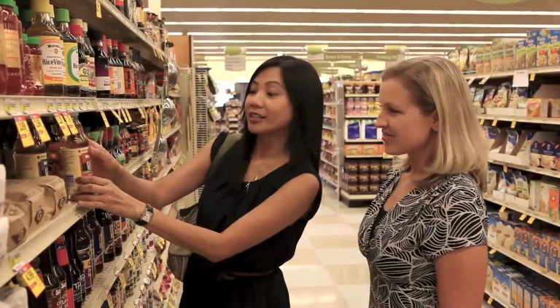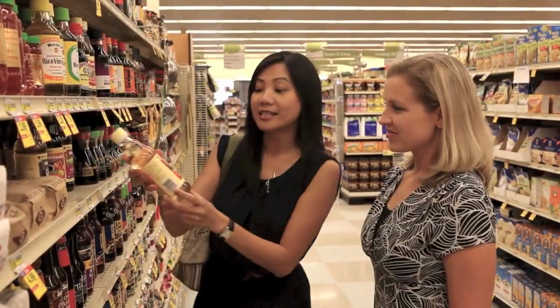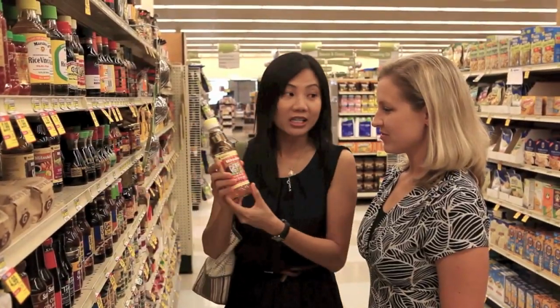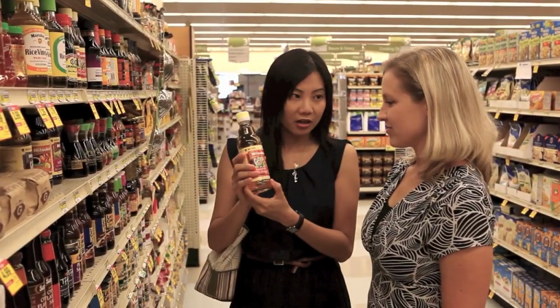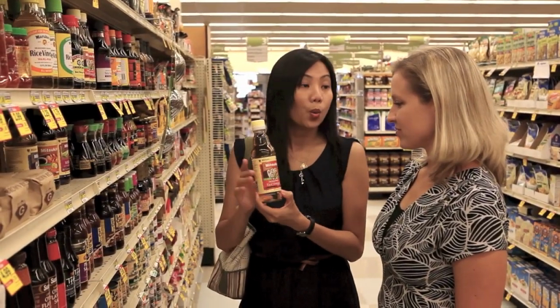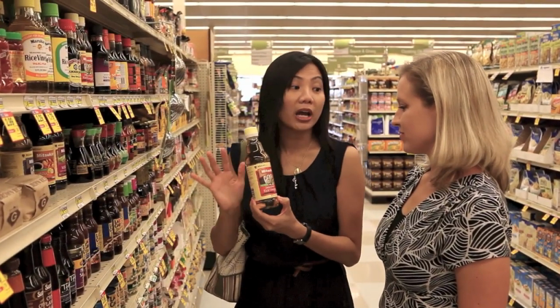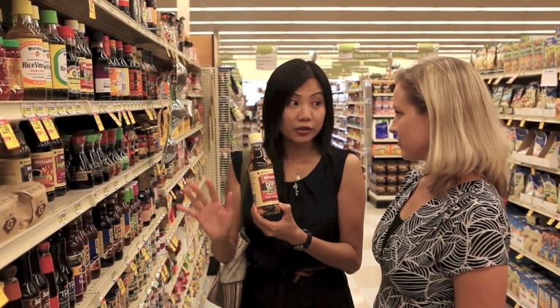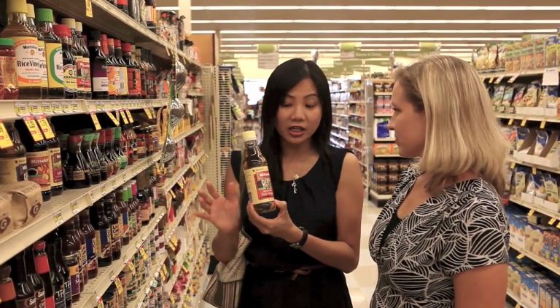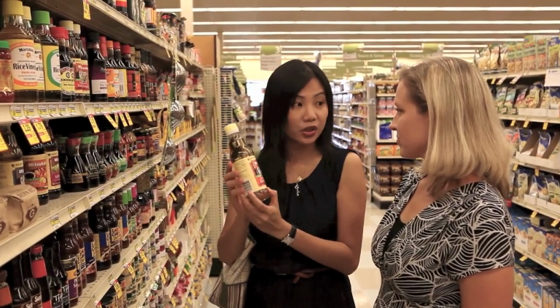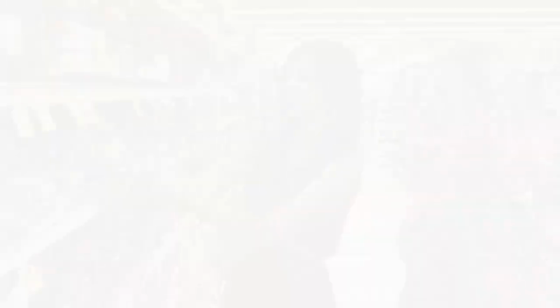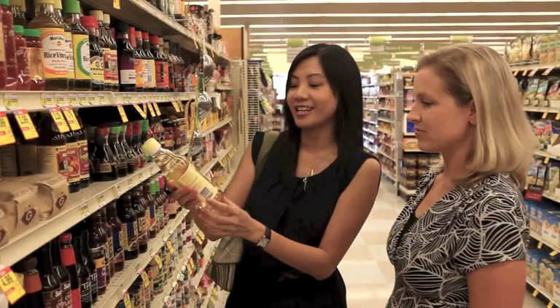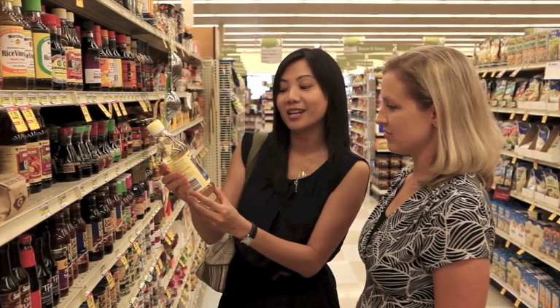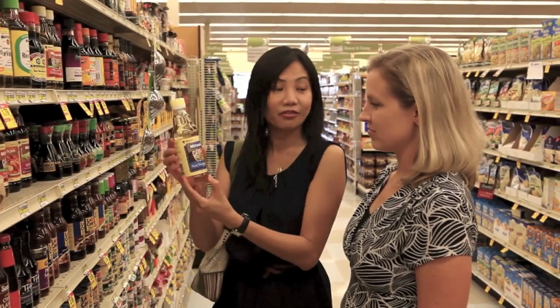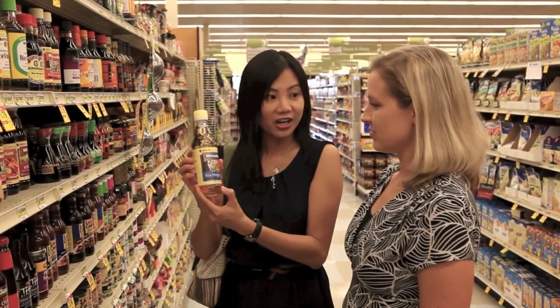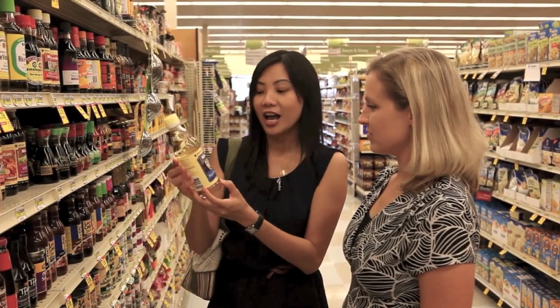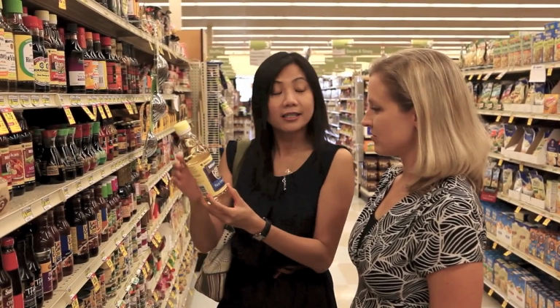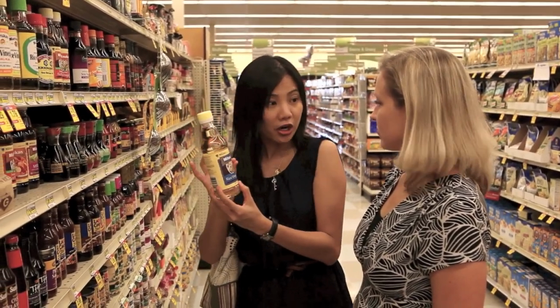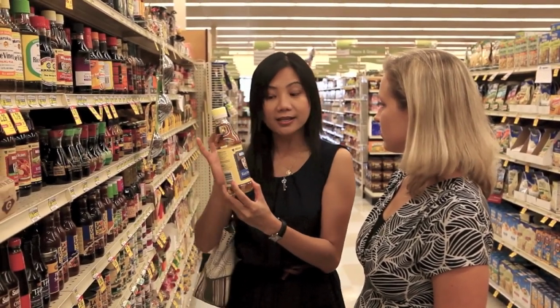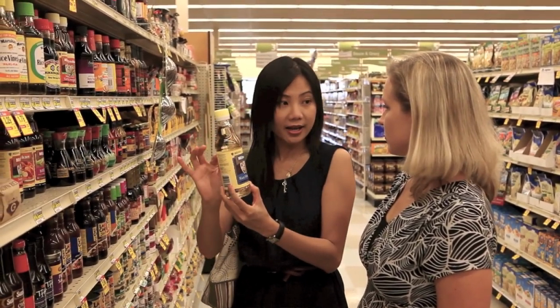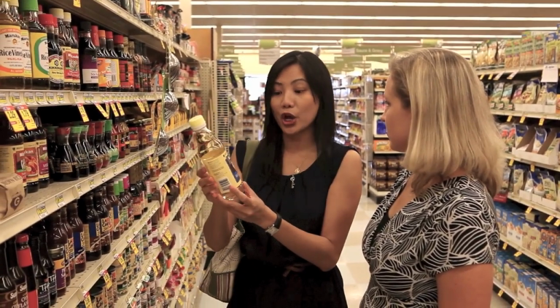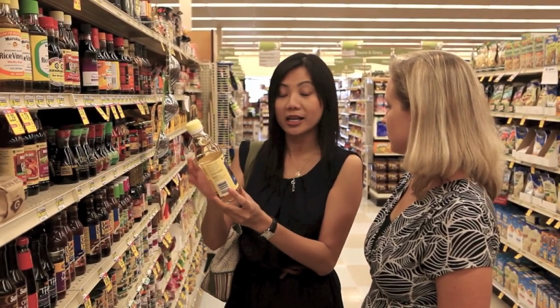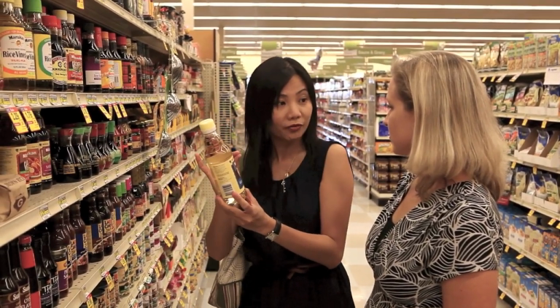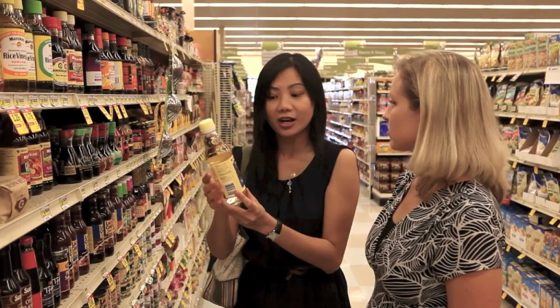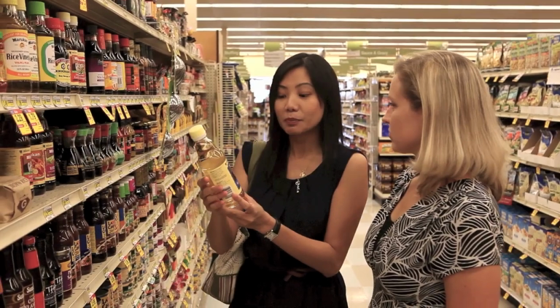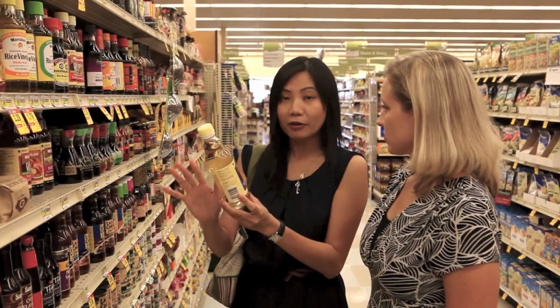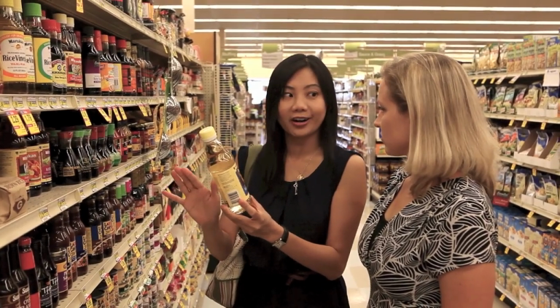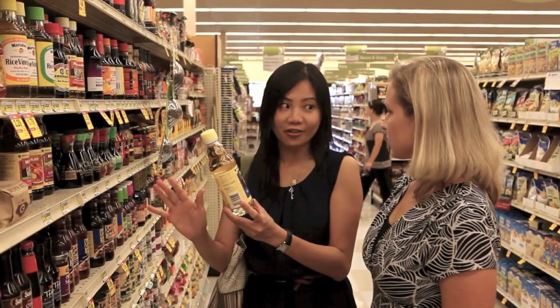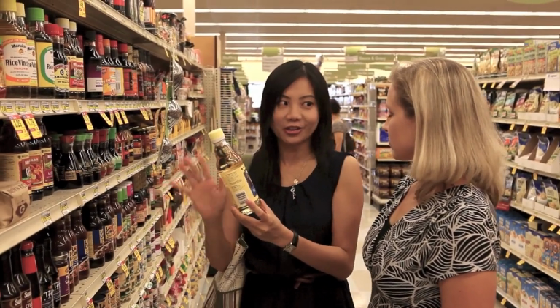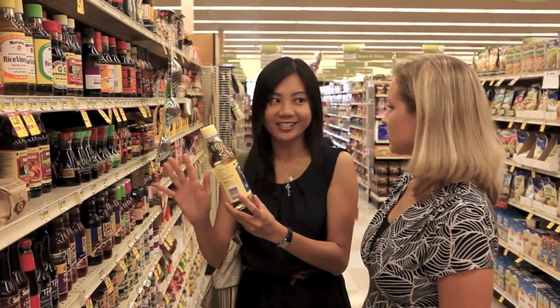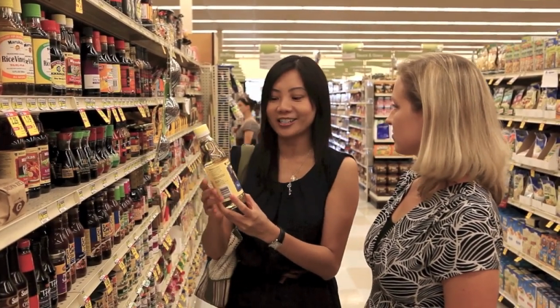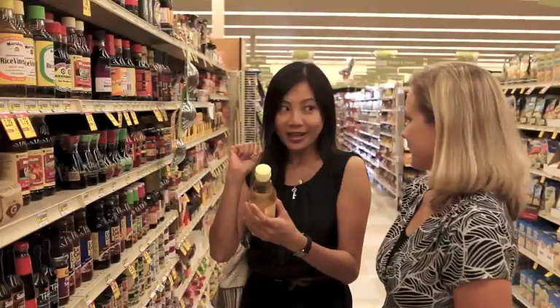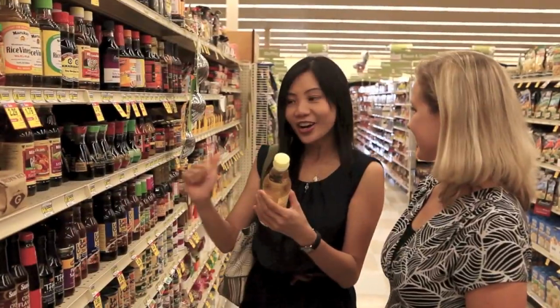This is the seasoned rice vinegar — whenever I crave sushi, I just use this. This is the Mitsukan rice vinegar. It's less sharp, less acidic, so it has a sweet flavor. It's perfect for vinaigrette, for dressing, salad dressing. Let's go cooking!